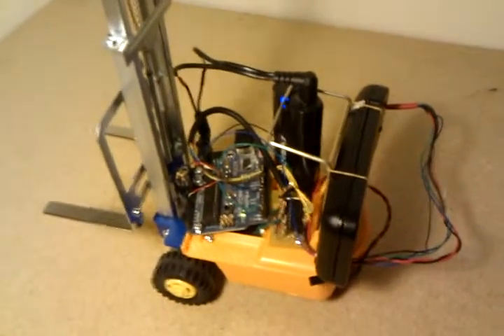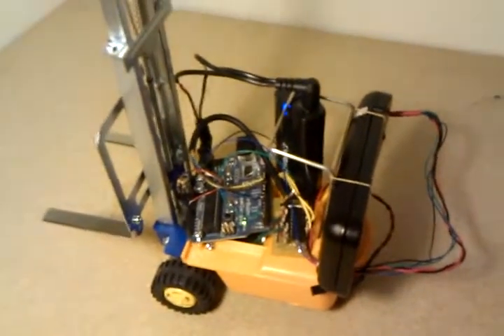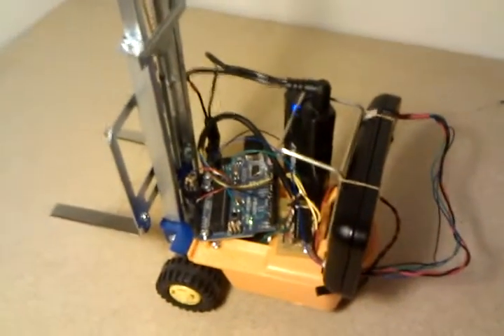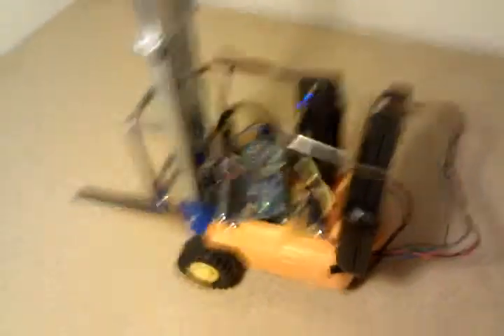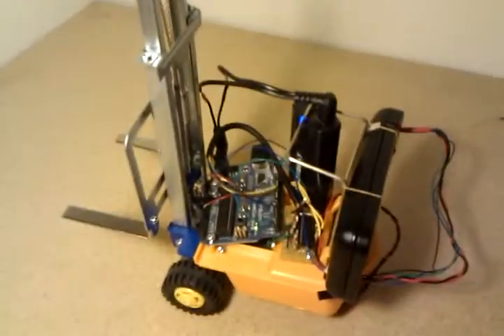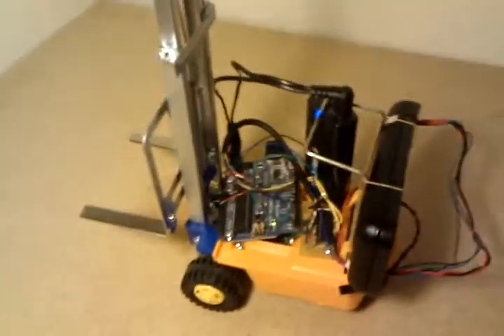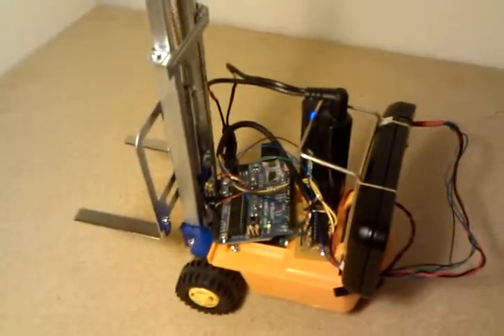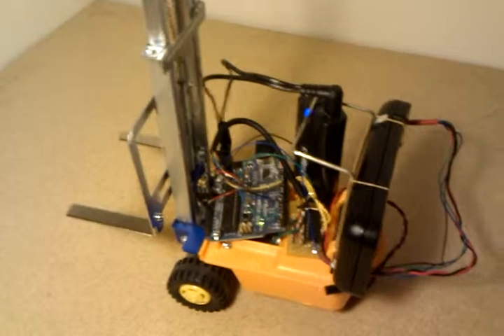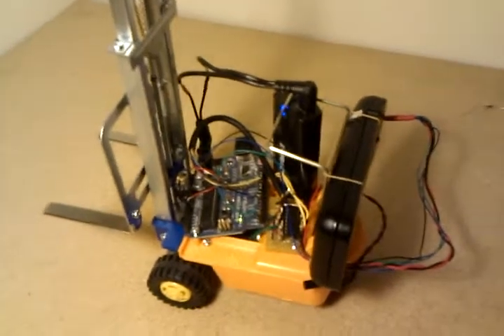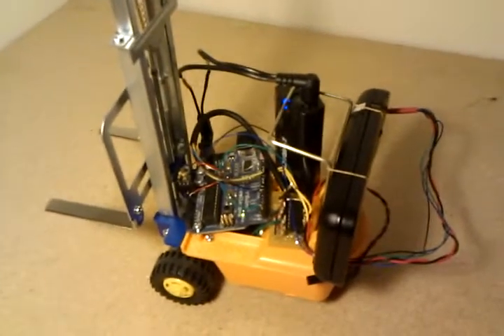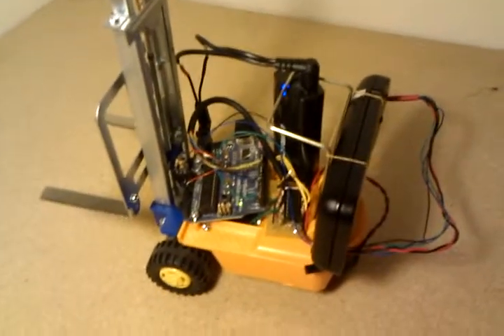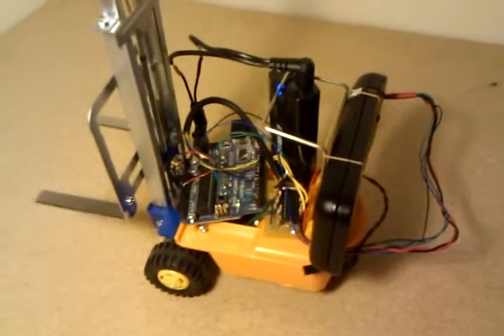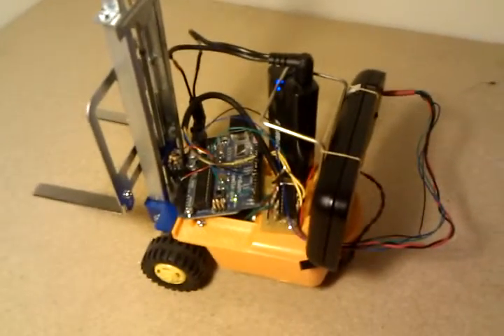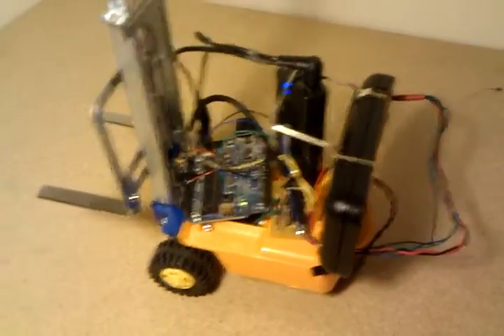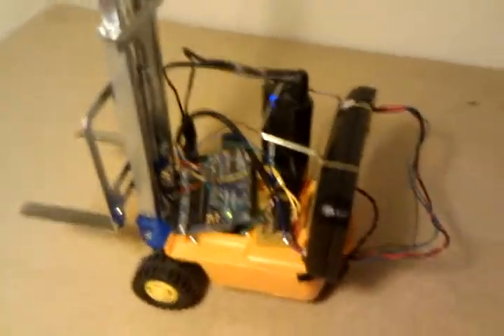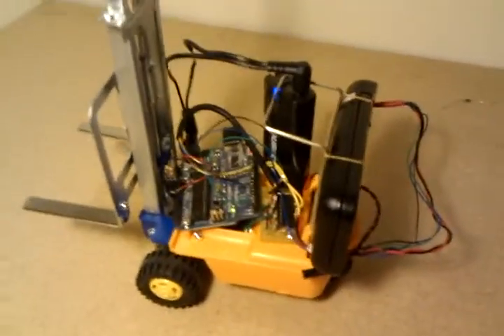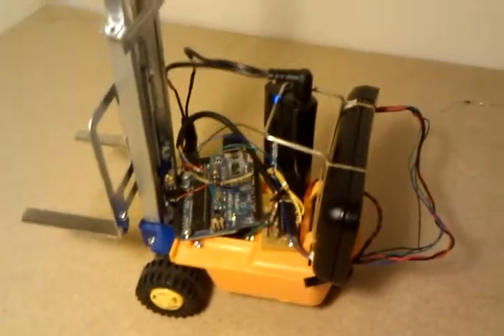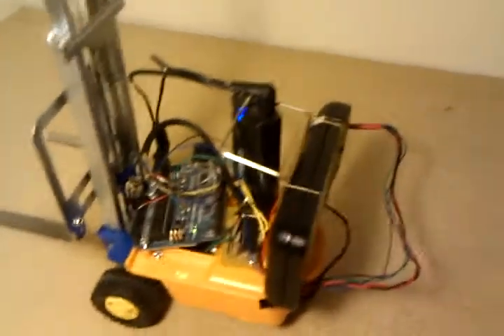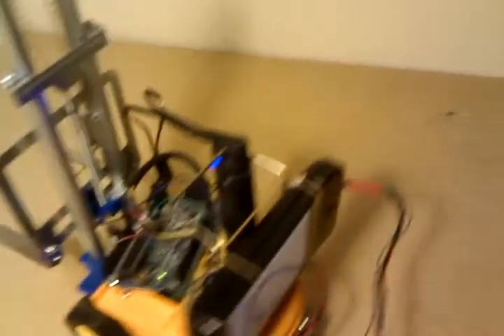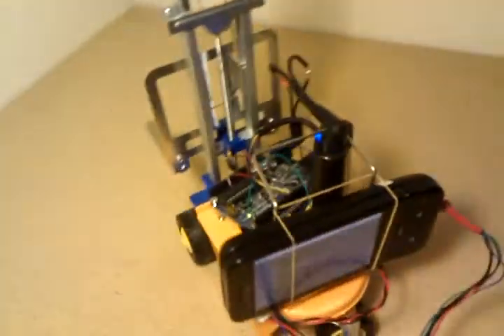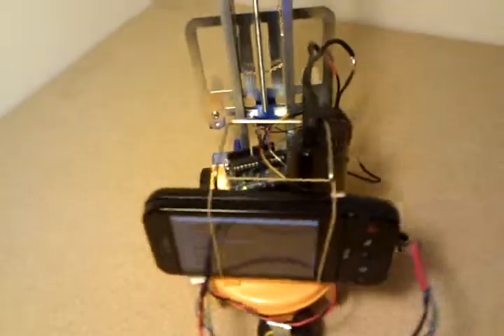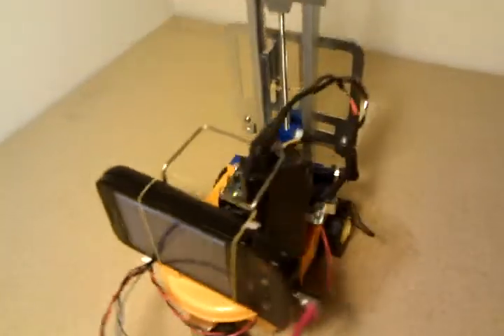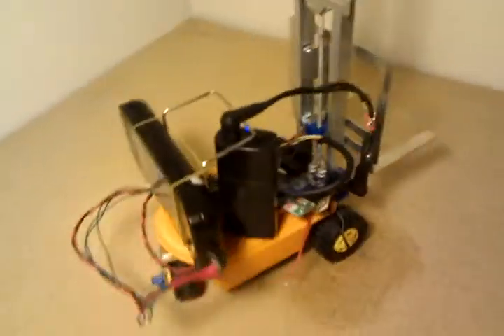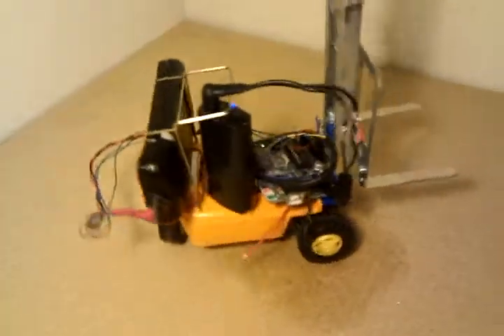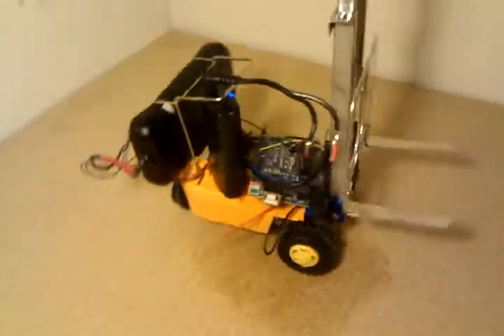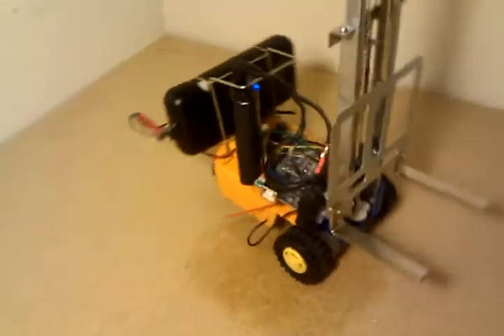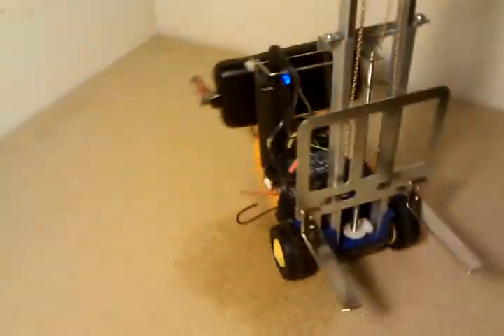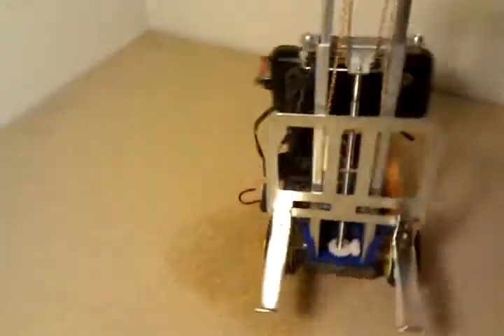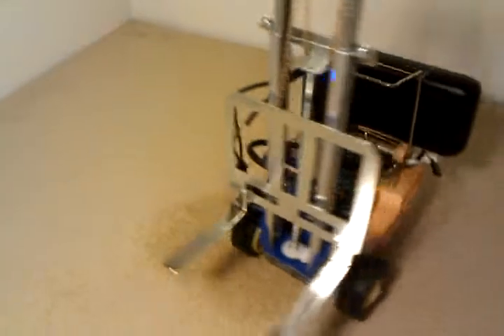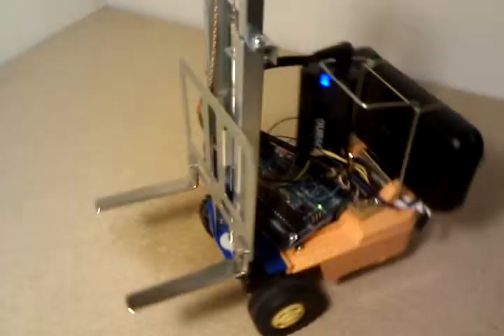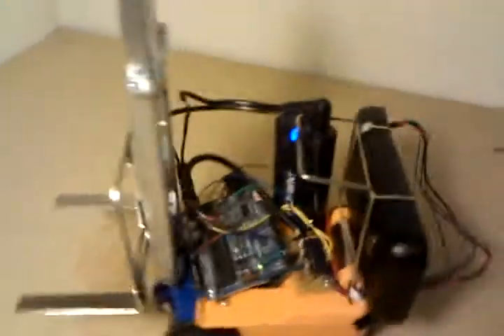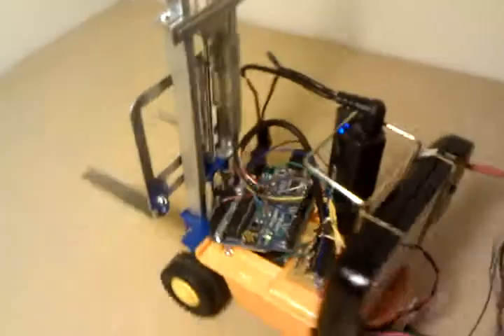Hi guys, I just thought I'd show you my H-Bridge based Cellbot. So let's make sure it actually runs. As you can see,